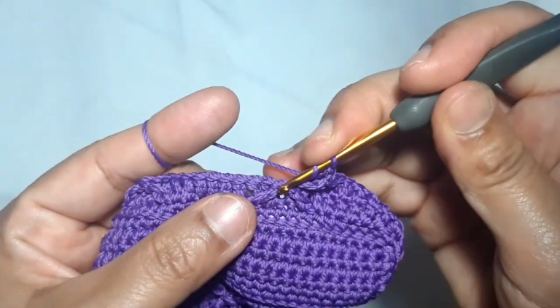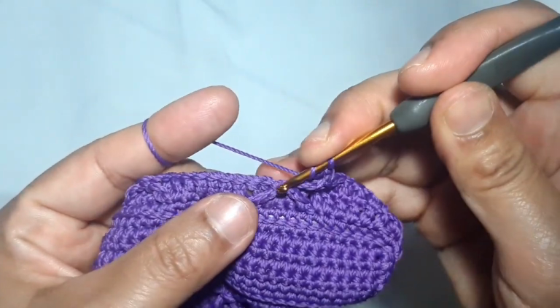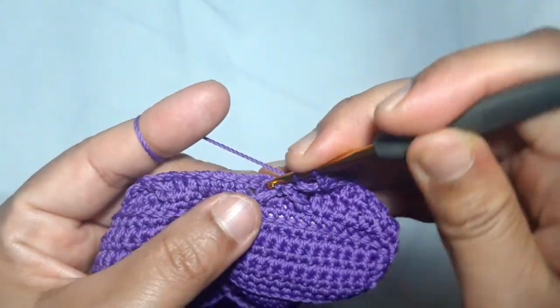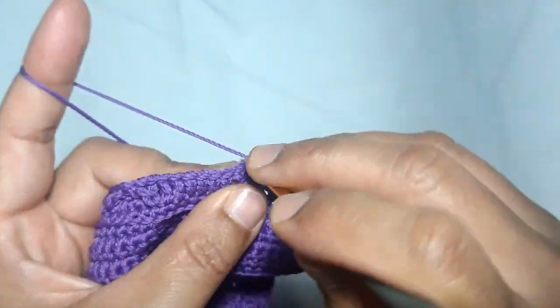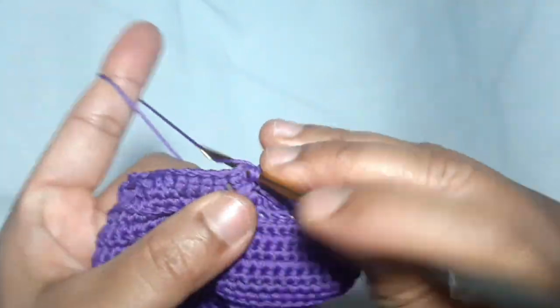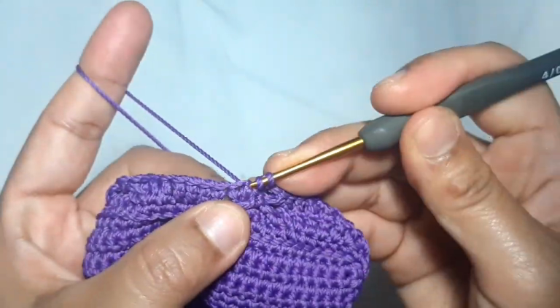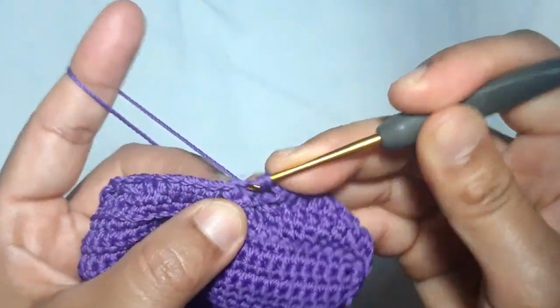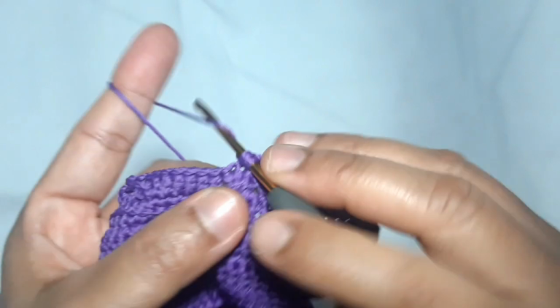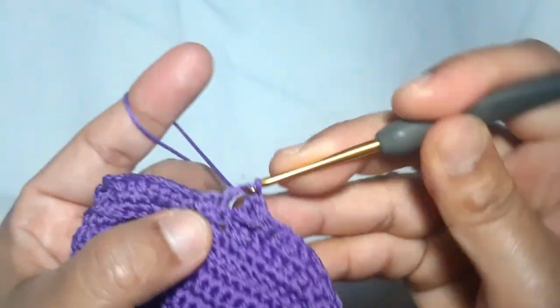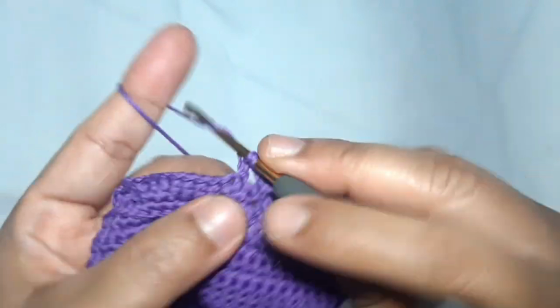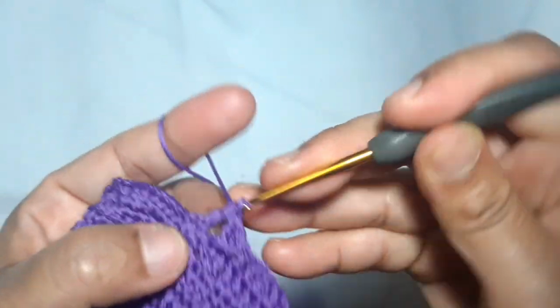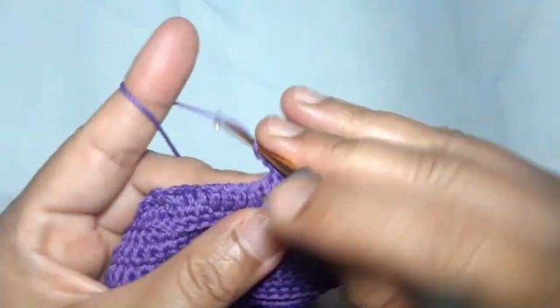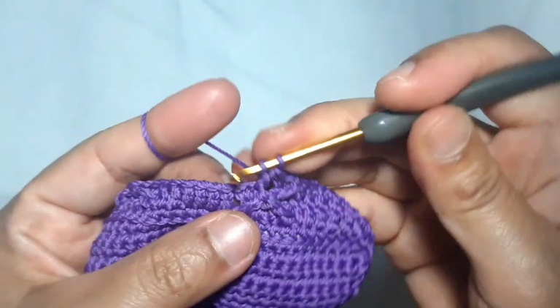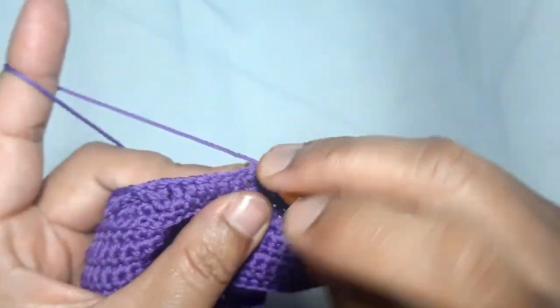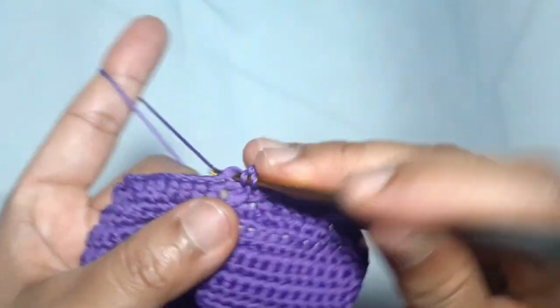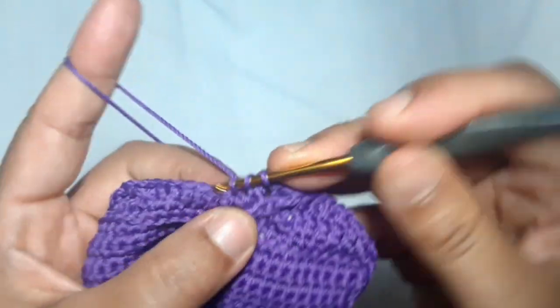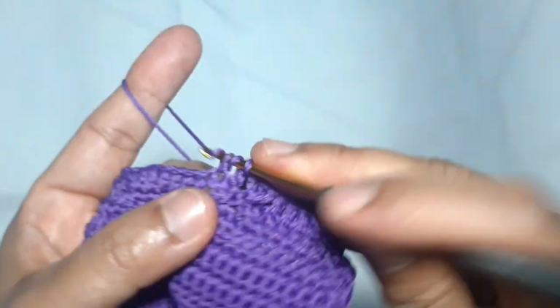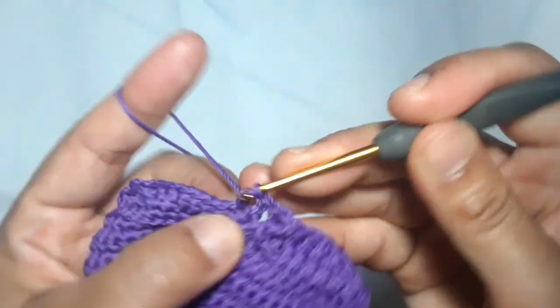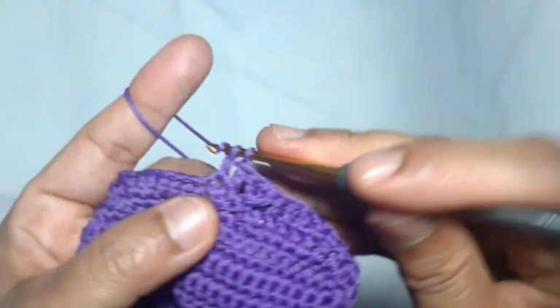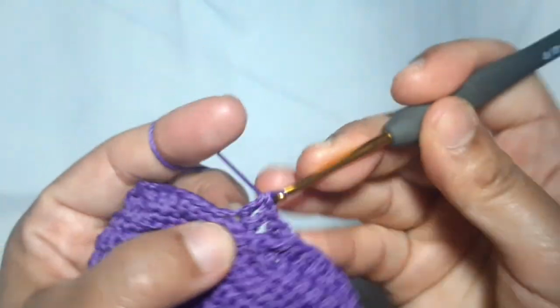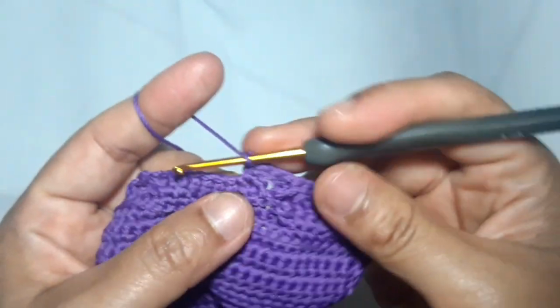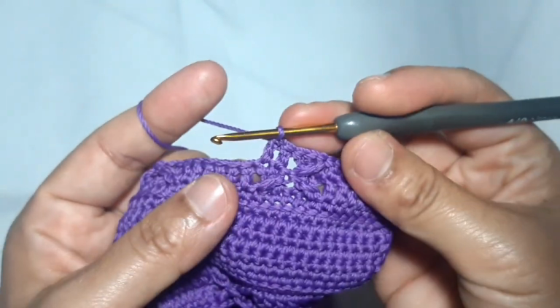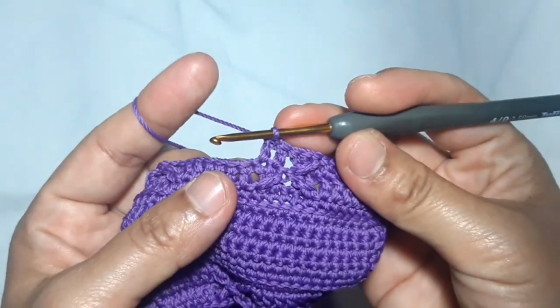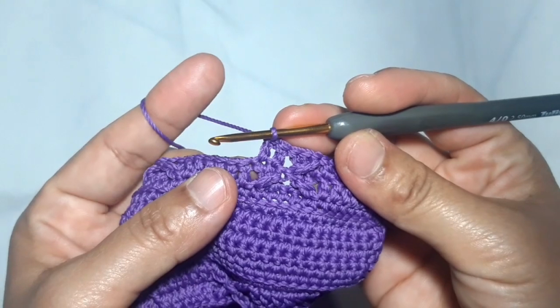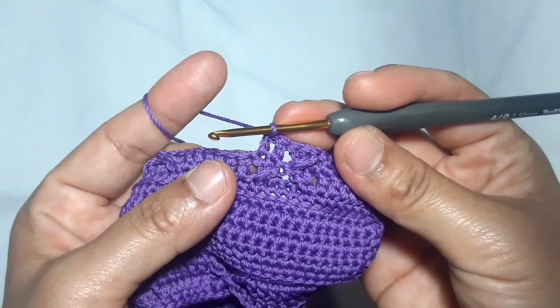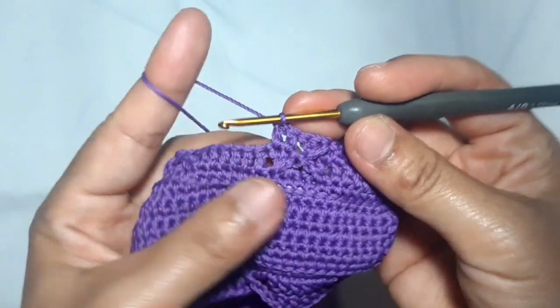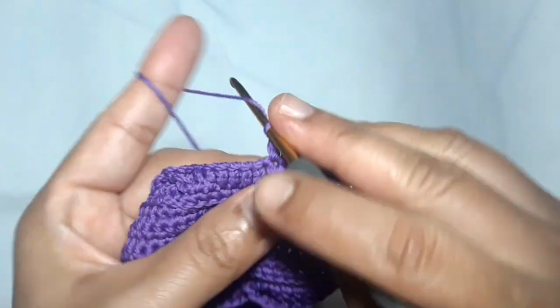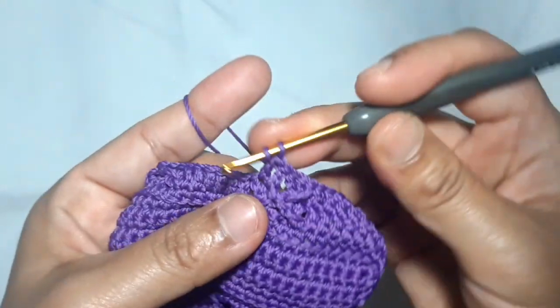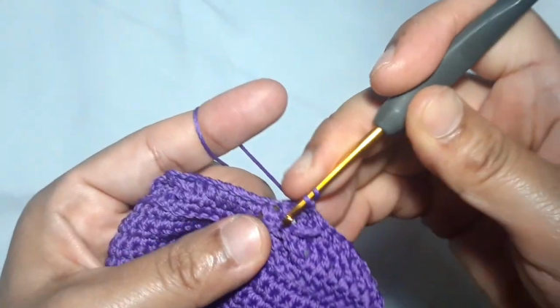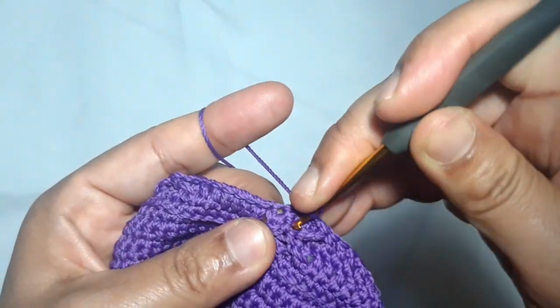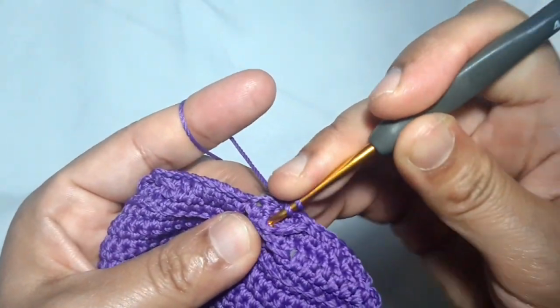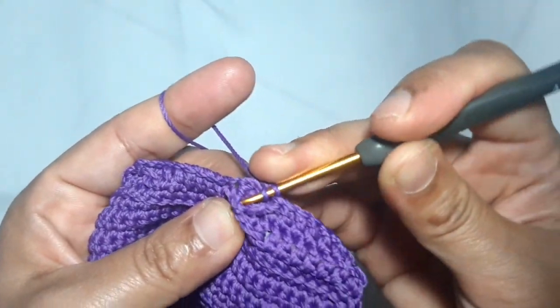Skip one stitch, make one double crochet in each of the next two stitches, then make one more double crochet in another stitch, then a double crochet in the skip stitch.